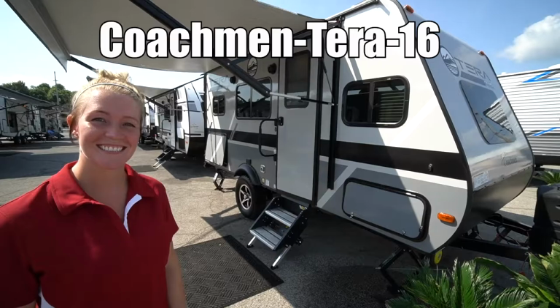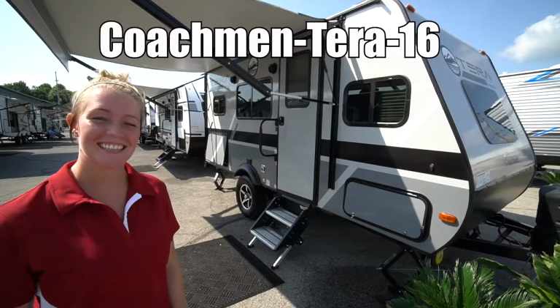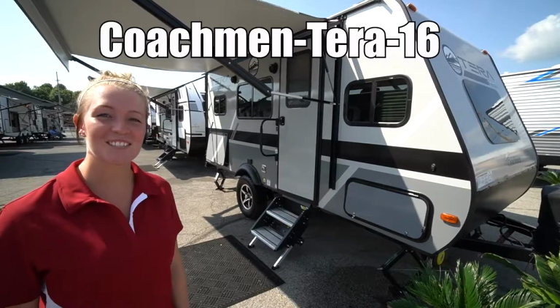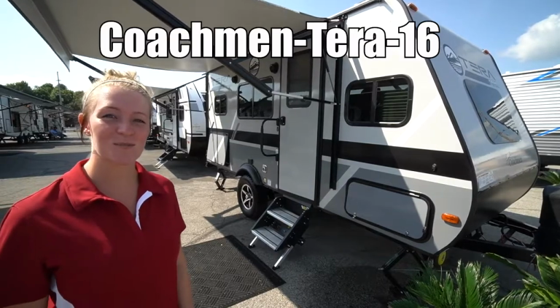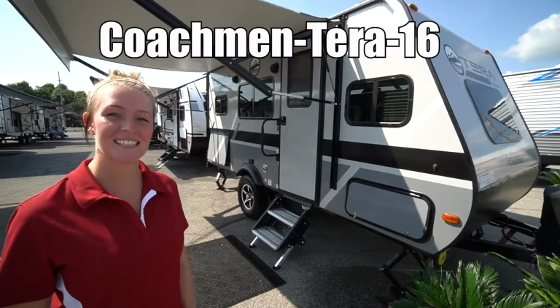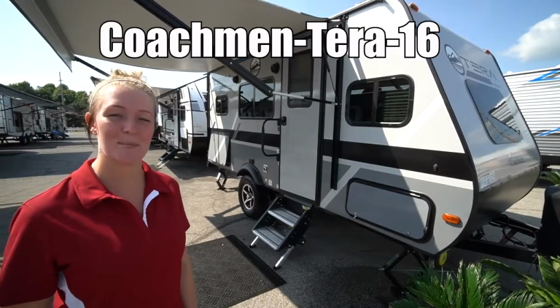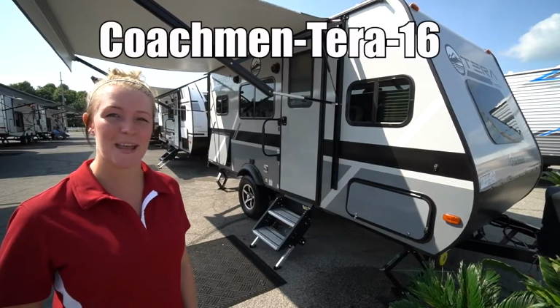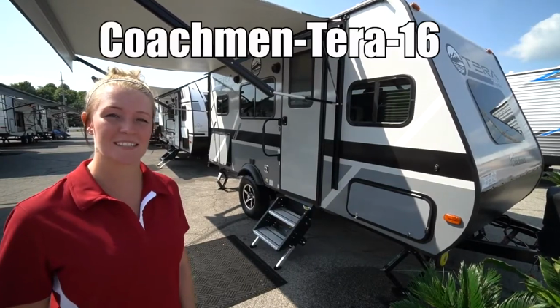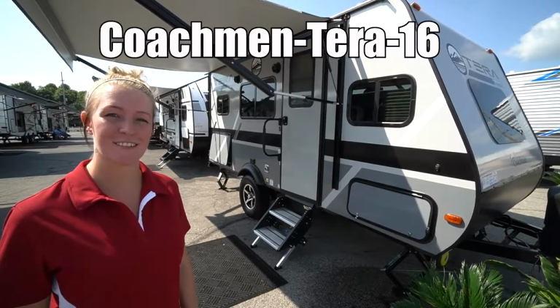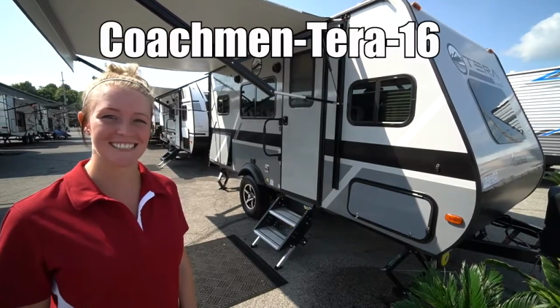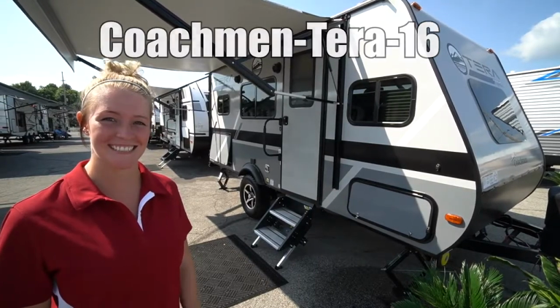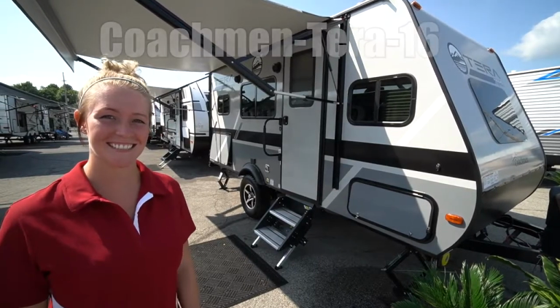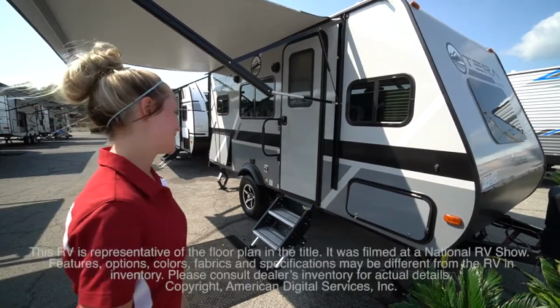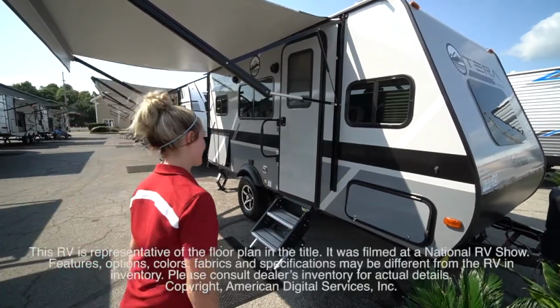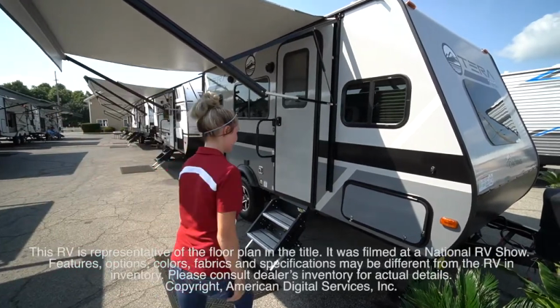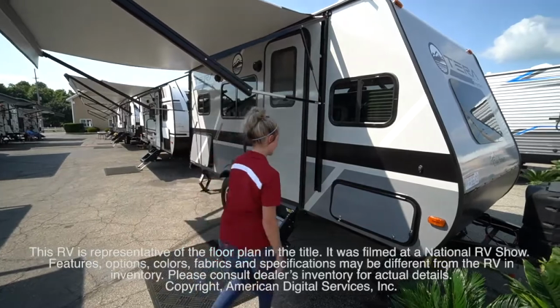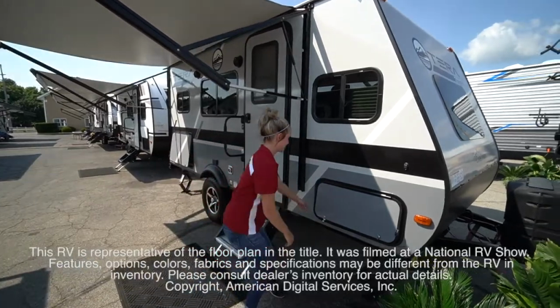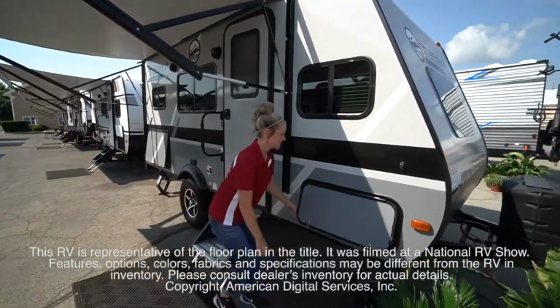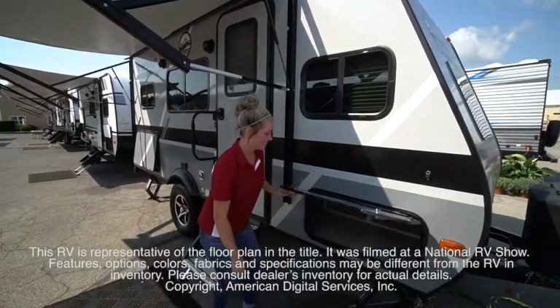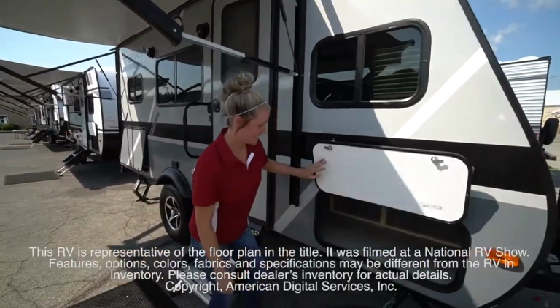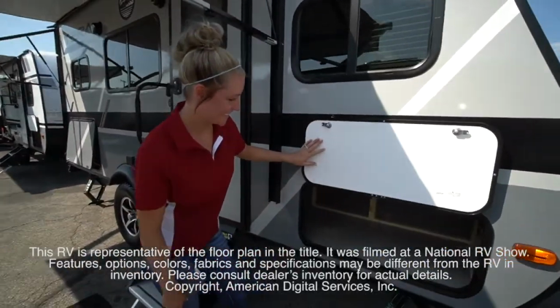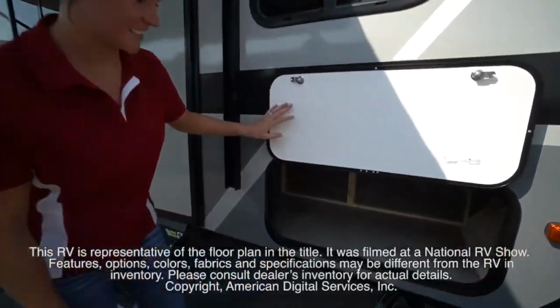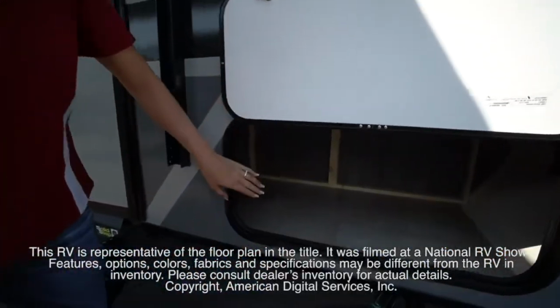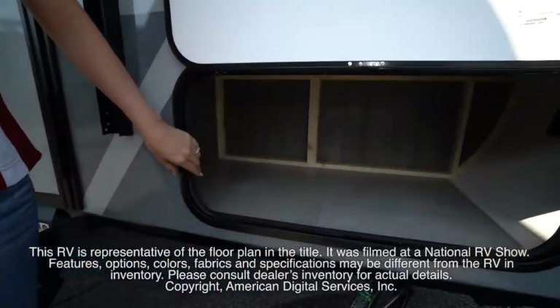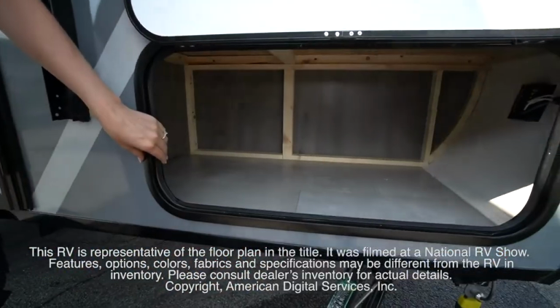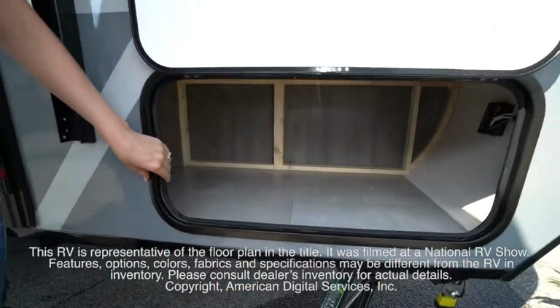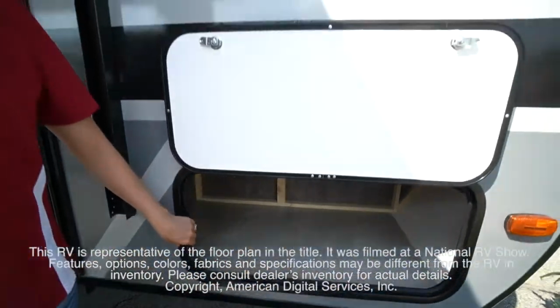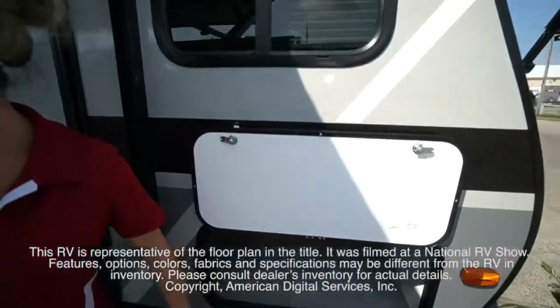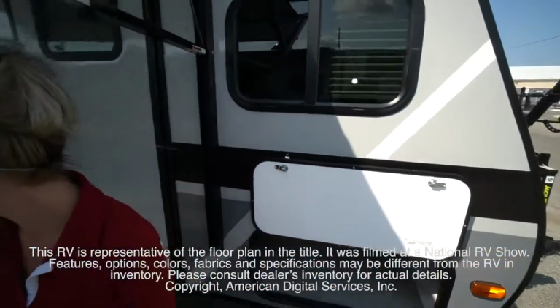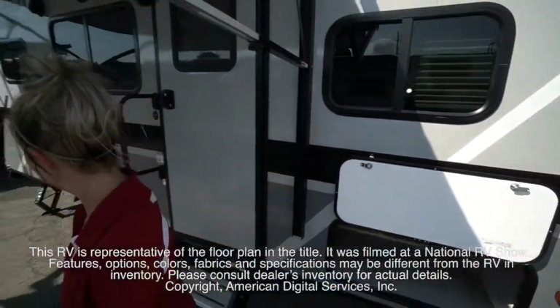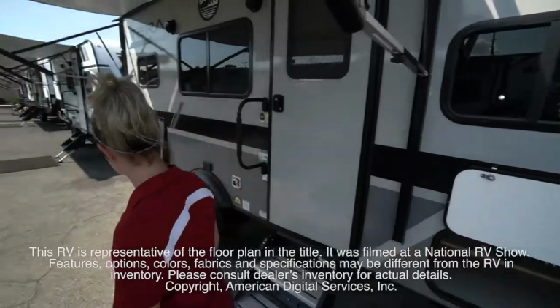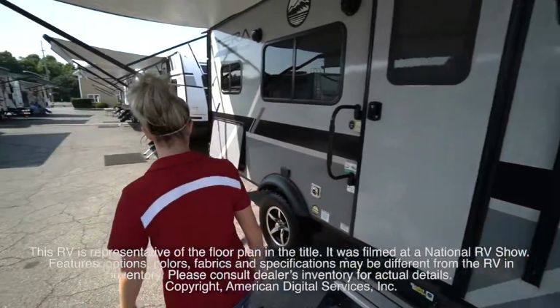This is Coachman's Terra by Apex Model 16. This RV is representative of the floor plan made by this manufacturer. It was shot at a national RV show.